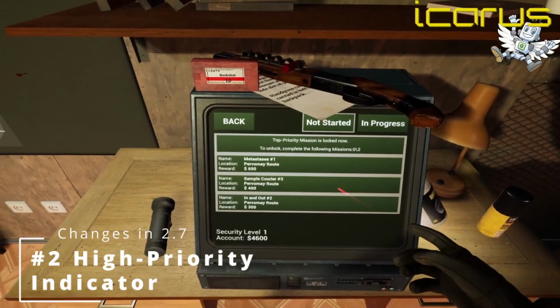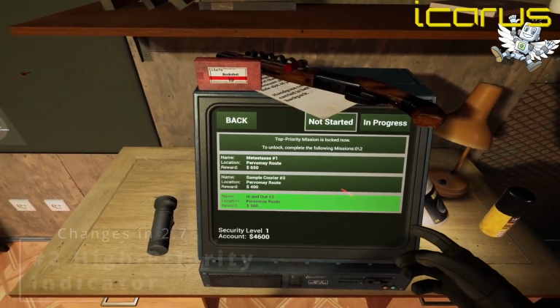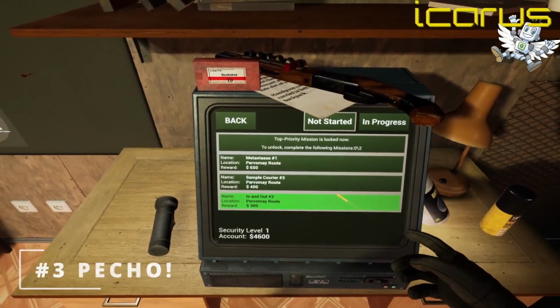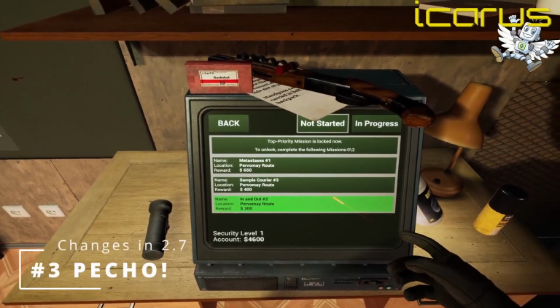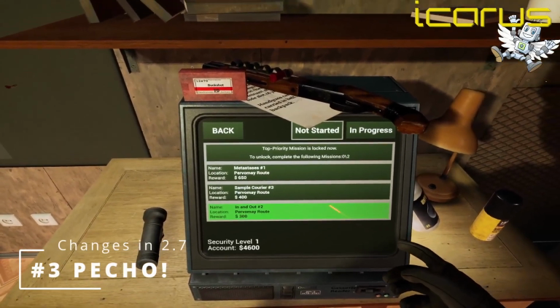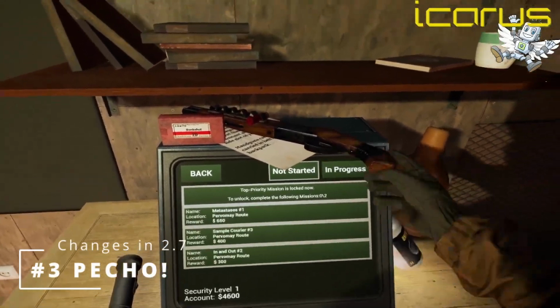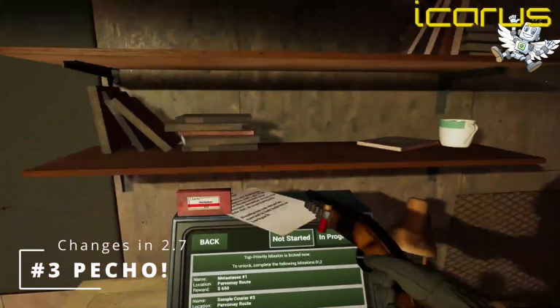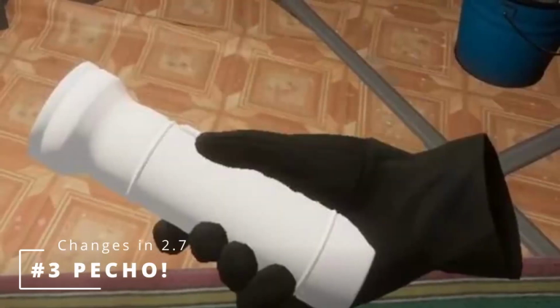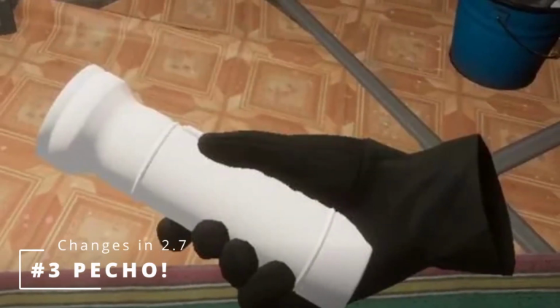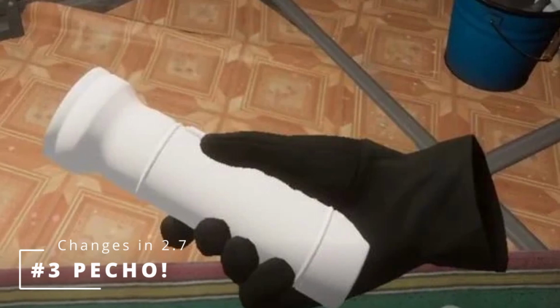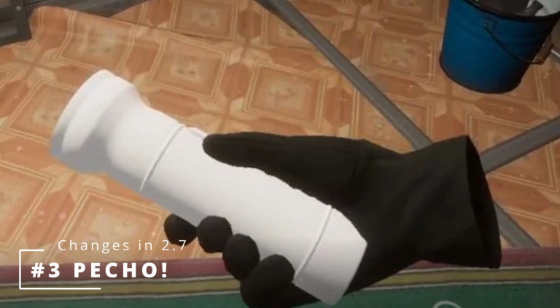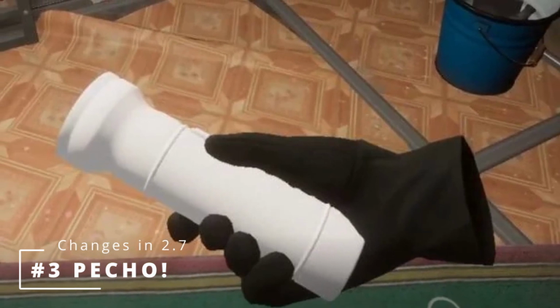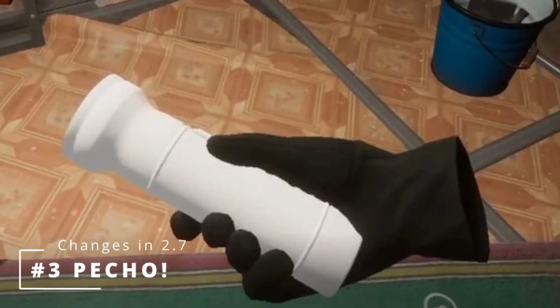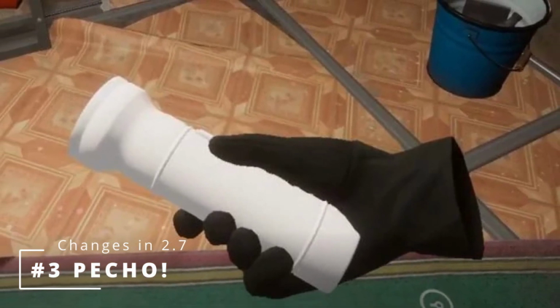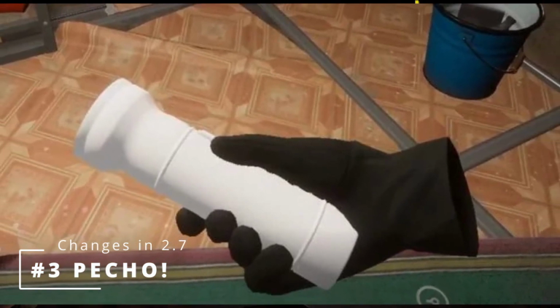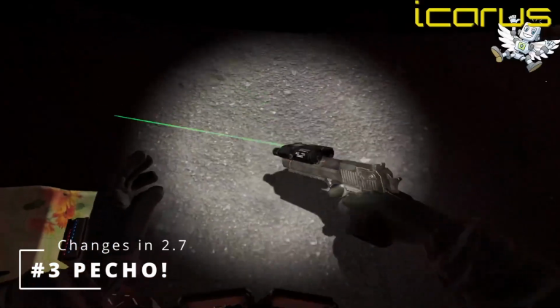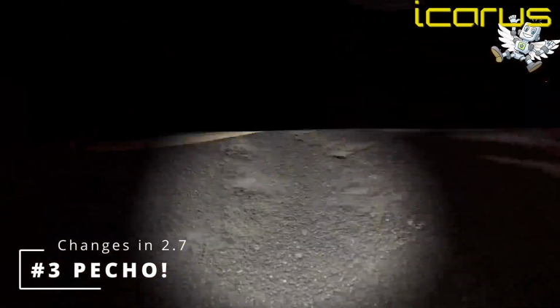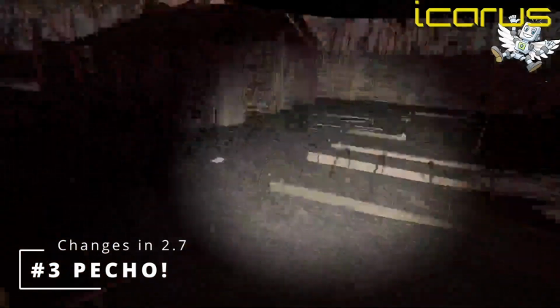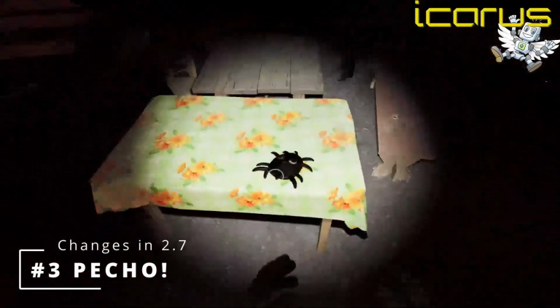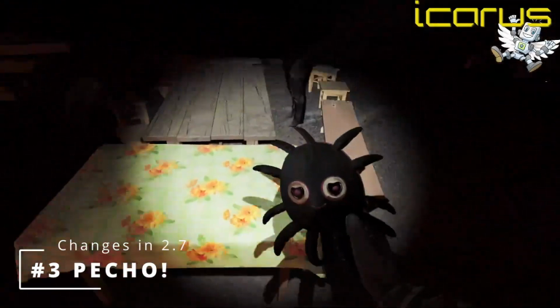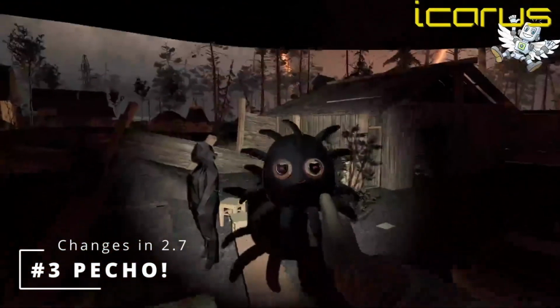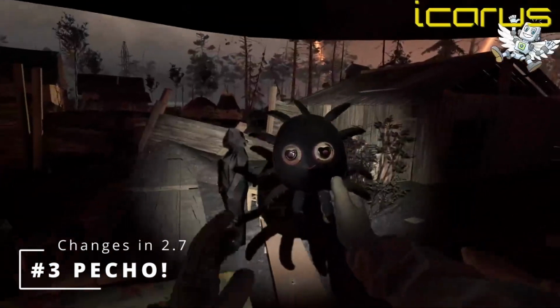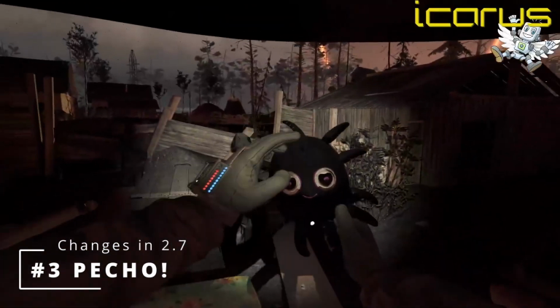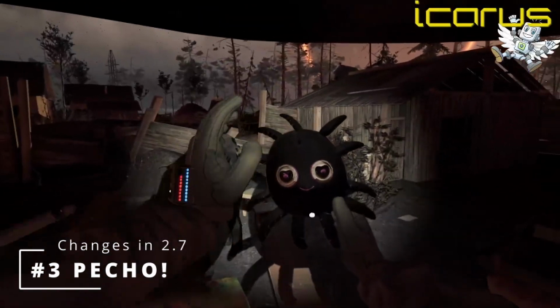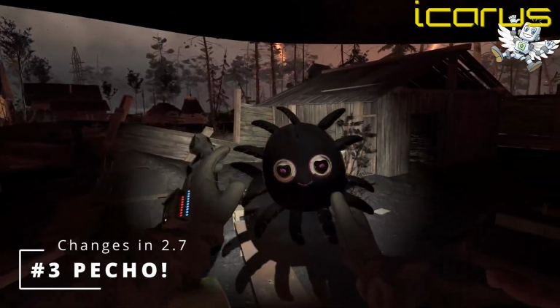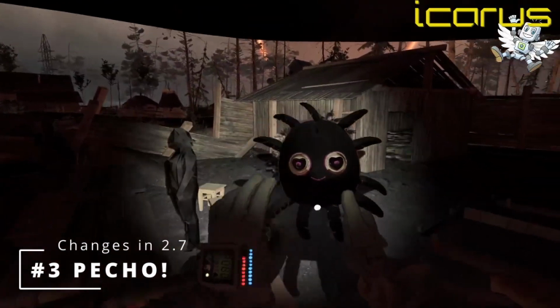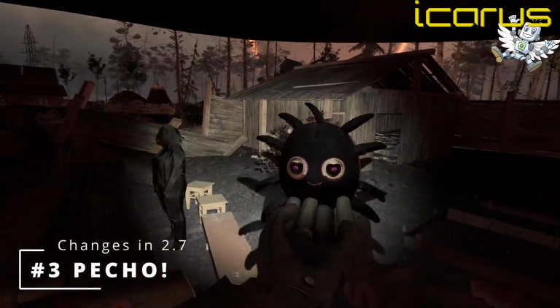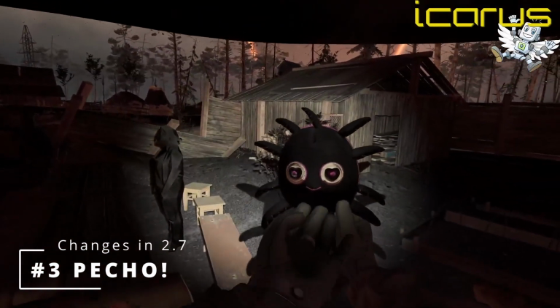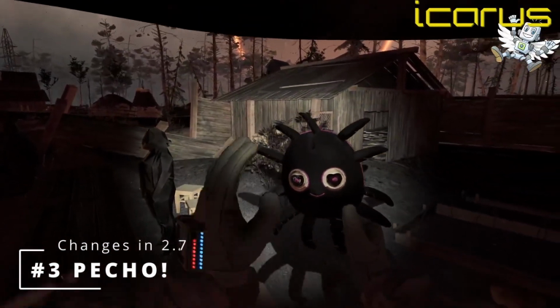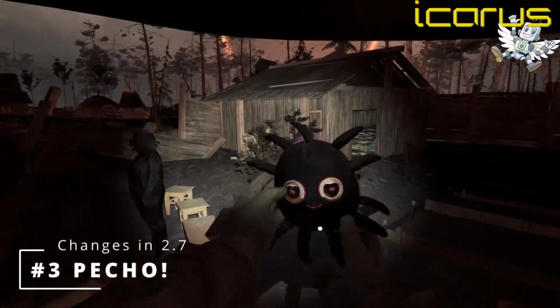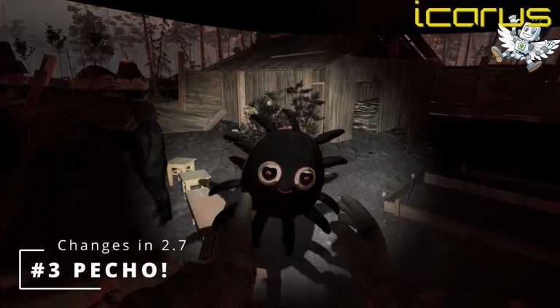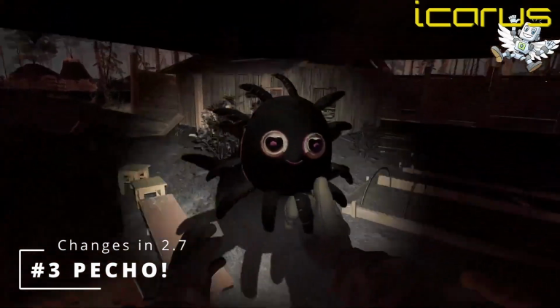Number three is that we now have more collectibles to scrounge for. We've probably all come across a few of the white items inside the Radius. But now we have Petcho, our beloved Radius friend. There are three of them in the game, and if you're trying to find them but you don't want a guide, just do the main story and they should appear.